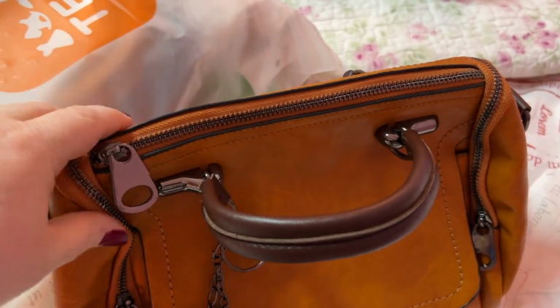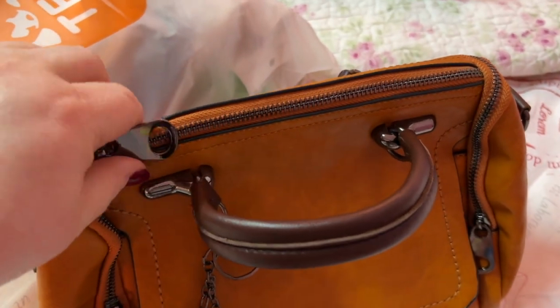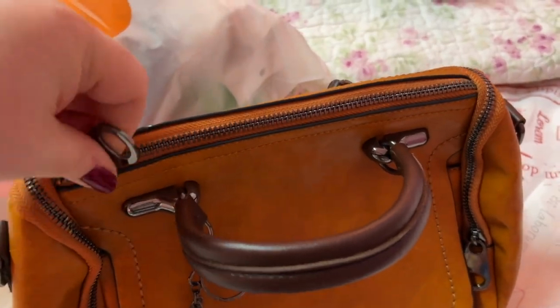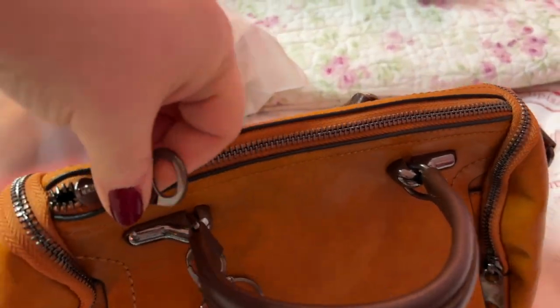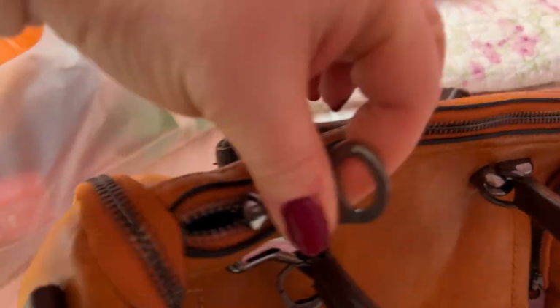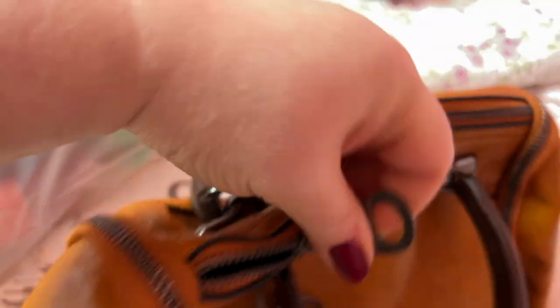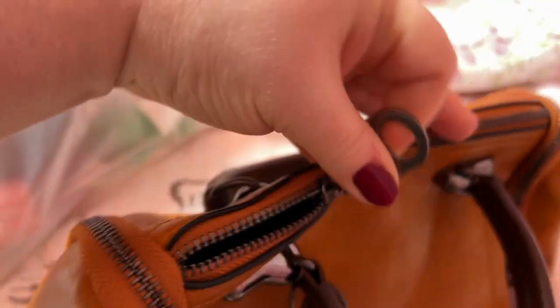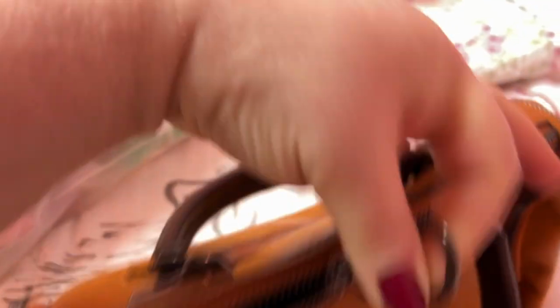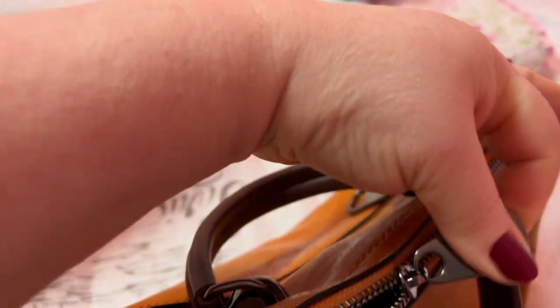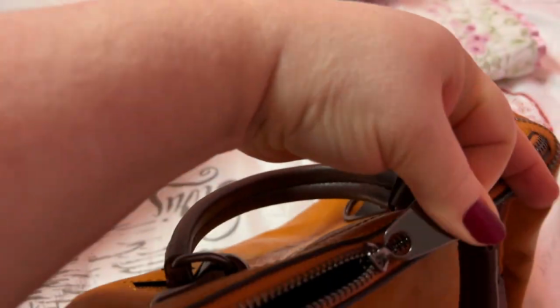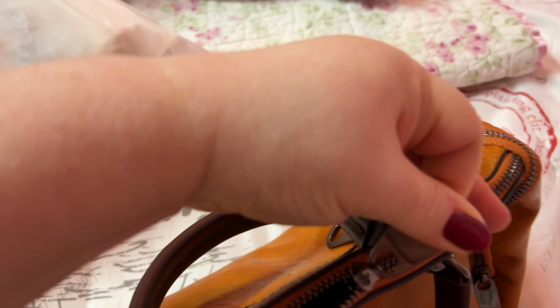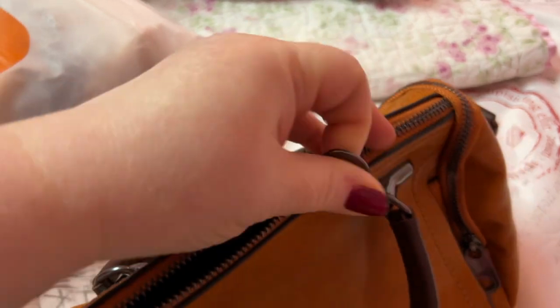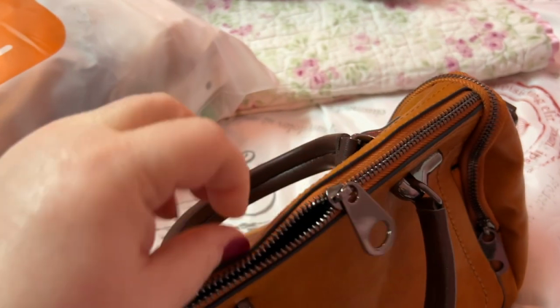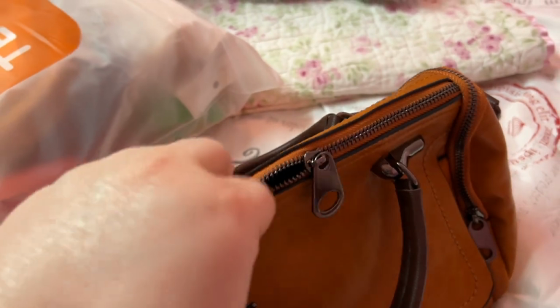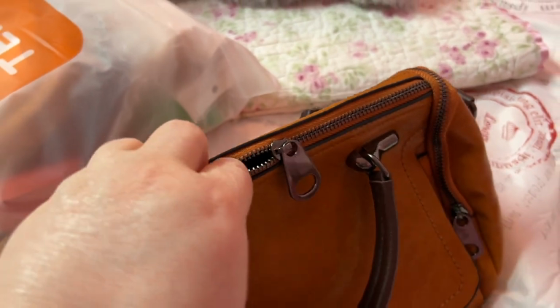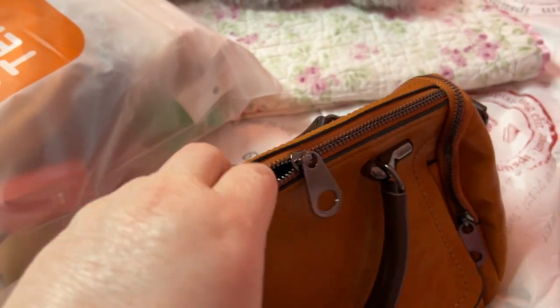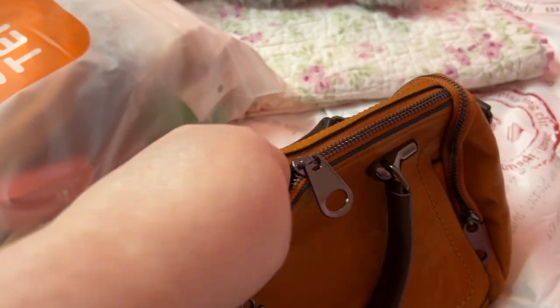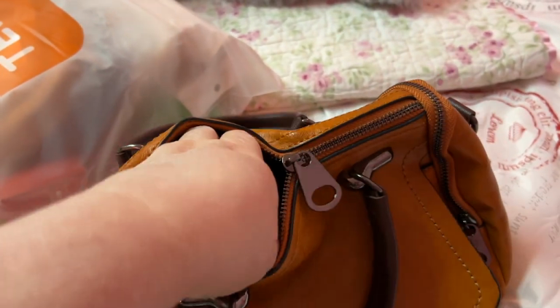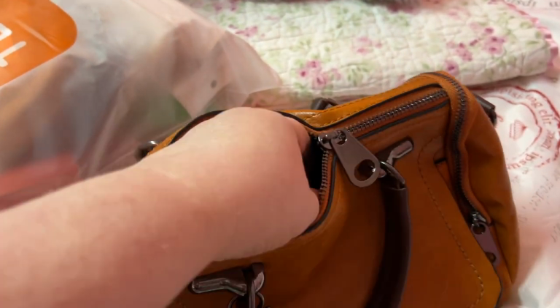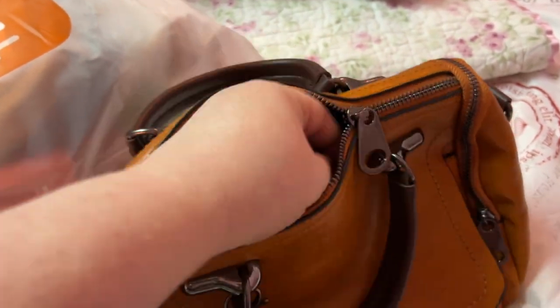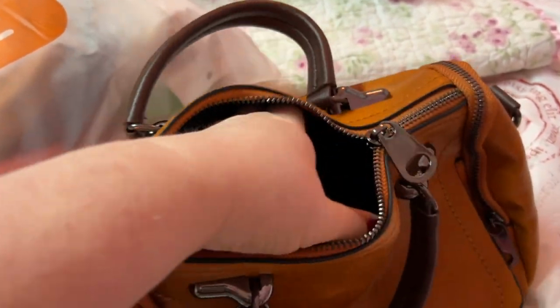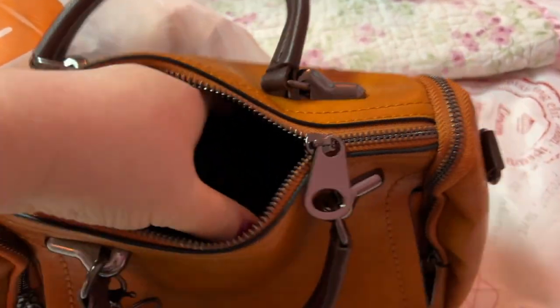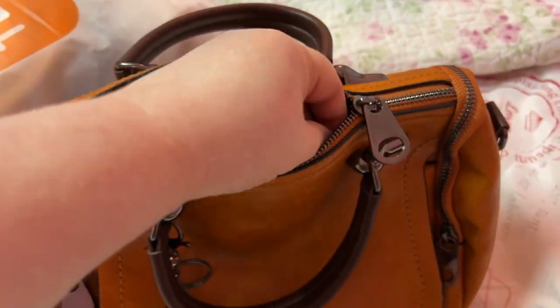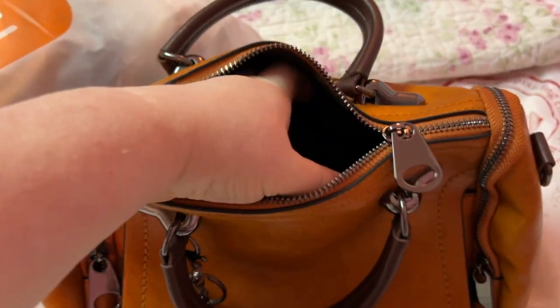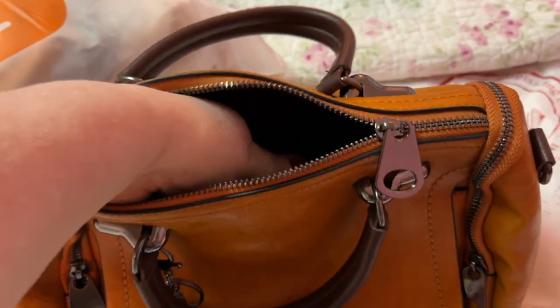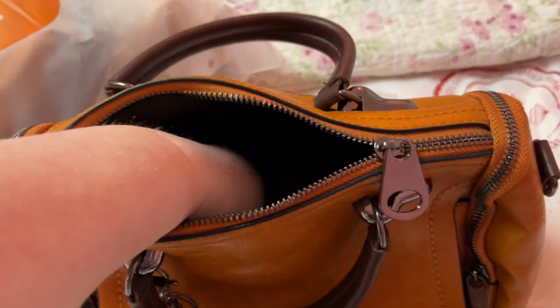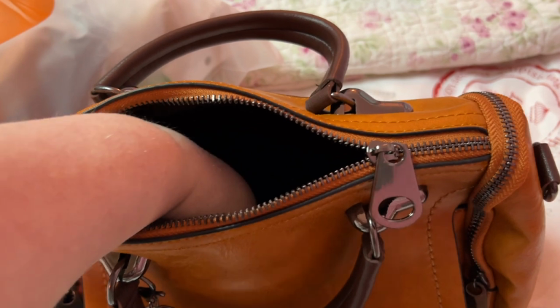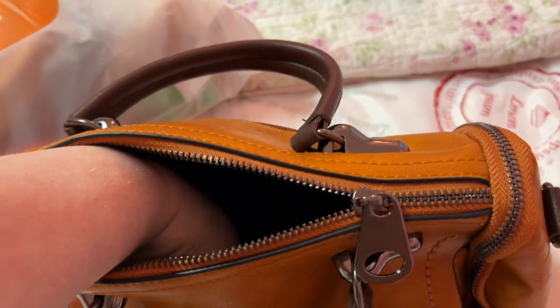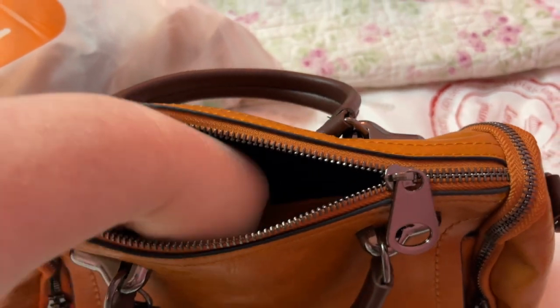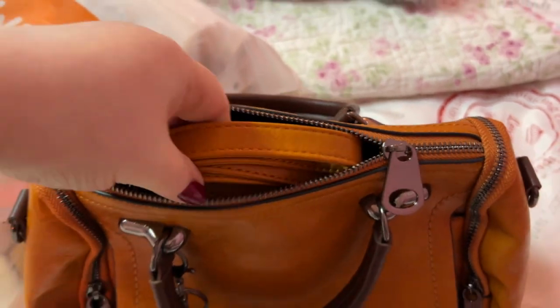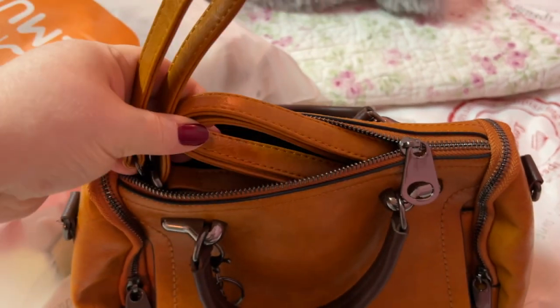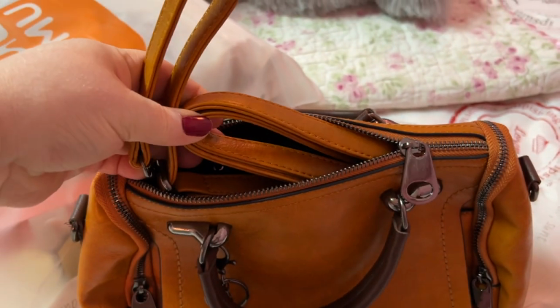Inside compartment right here — let's see if I can get this open one-handed. And it also comes with a strap too, right here.